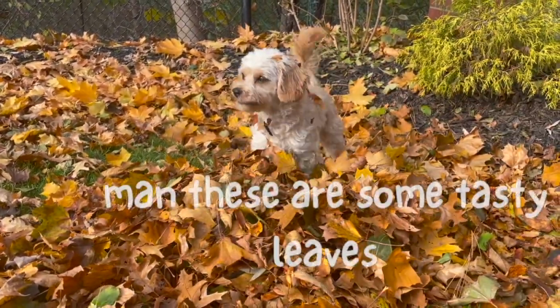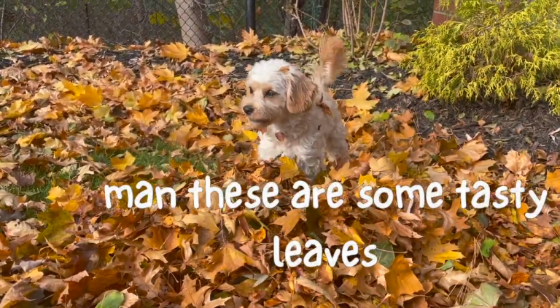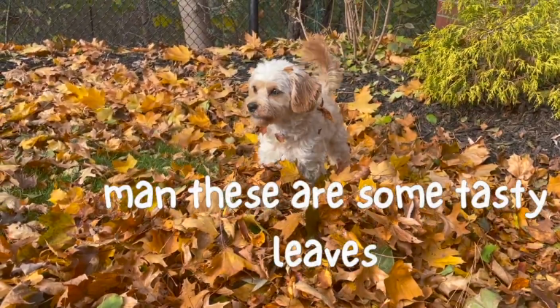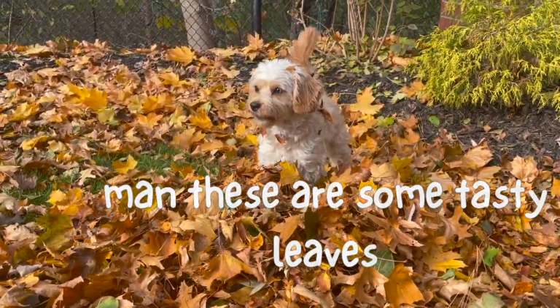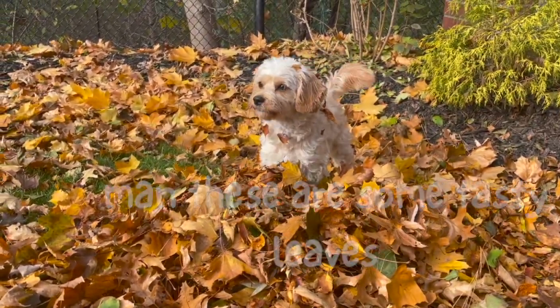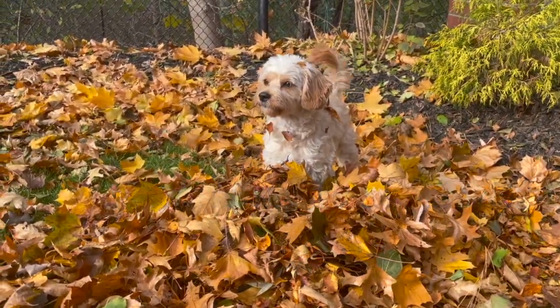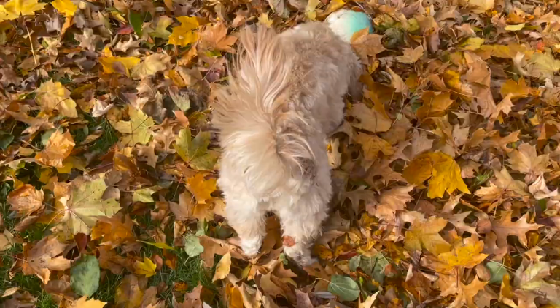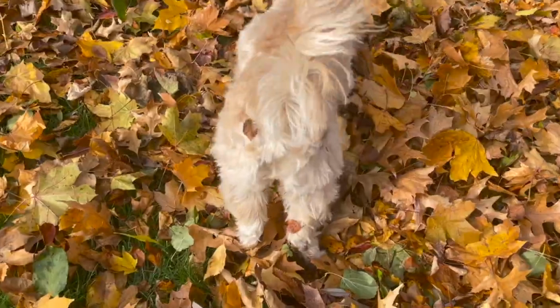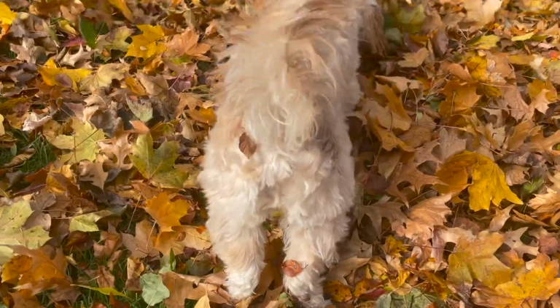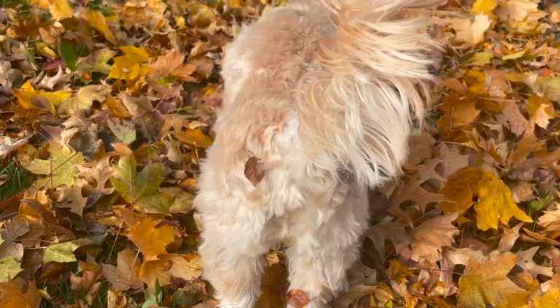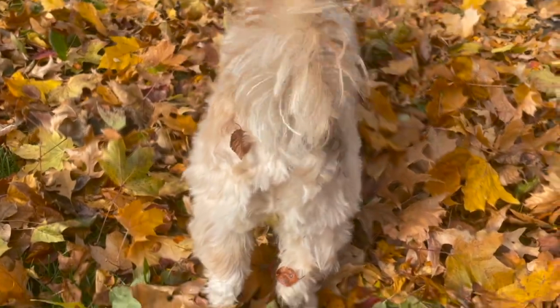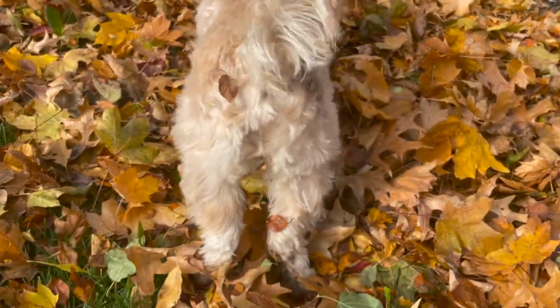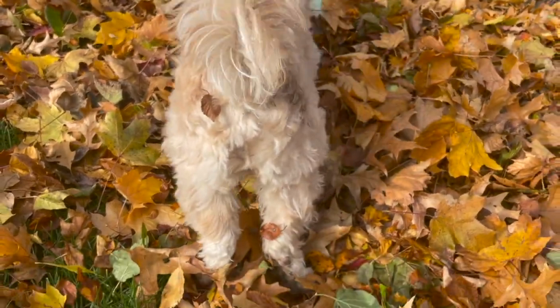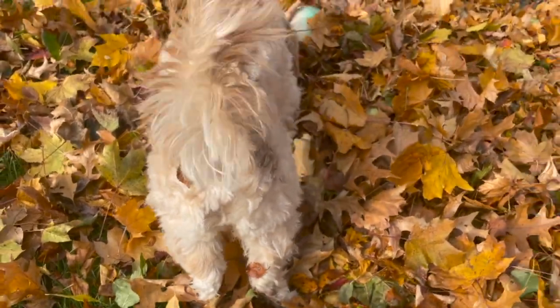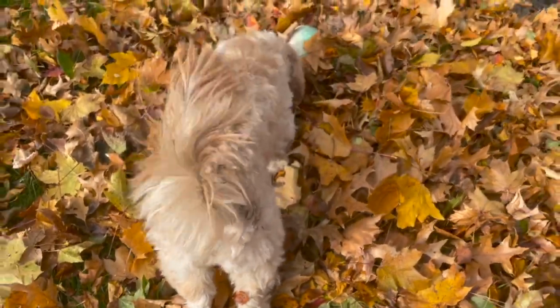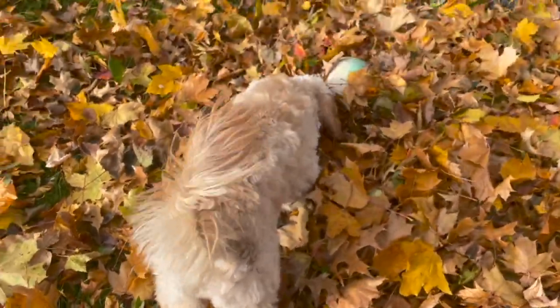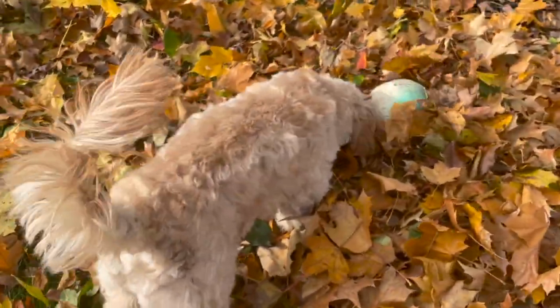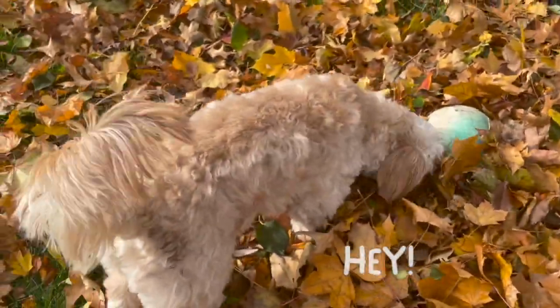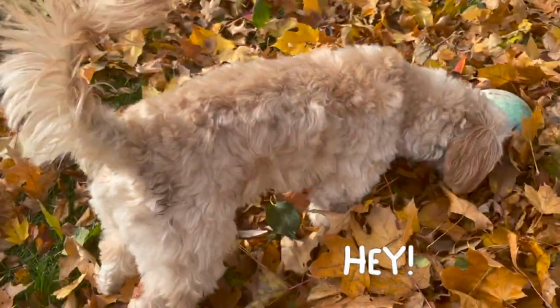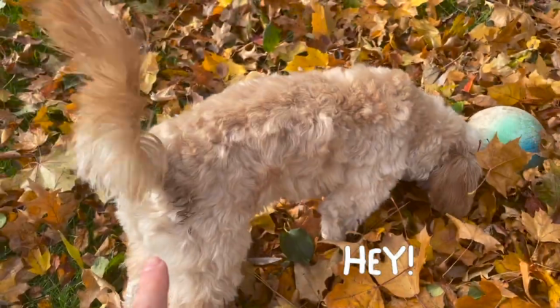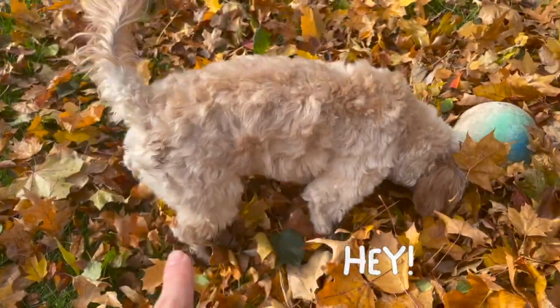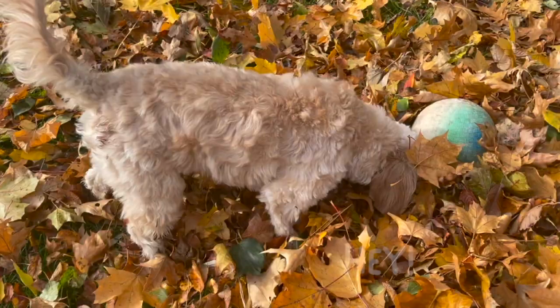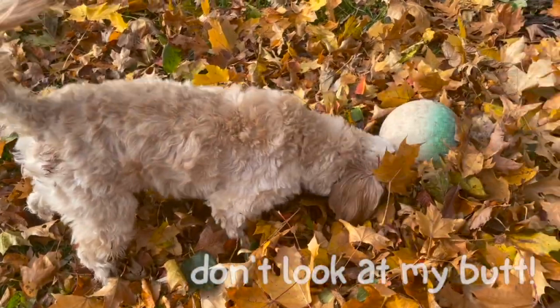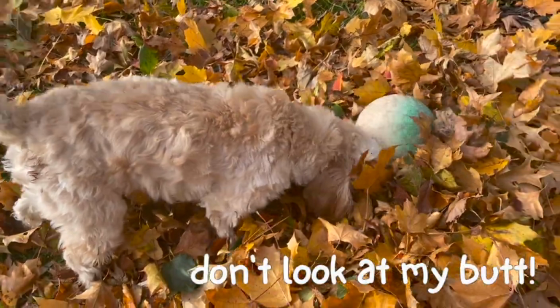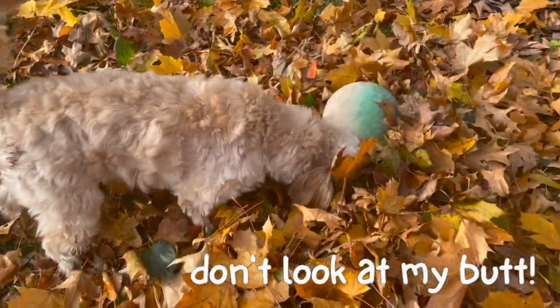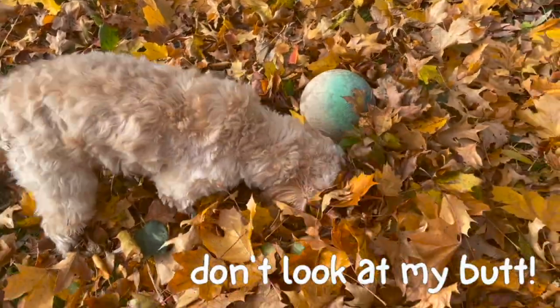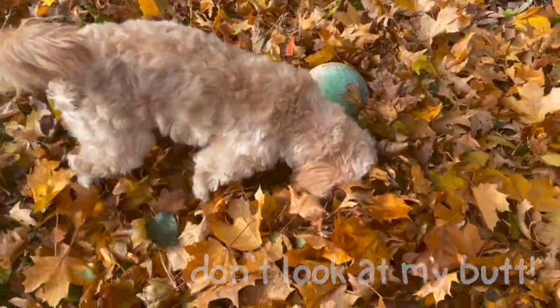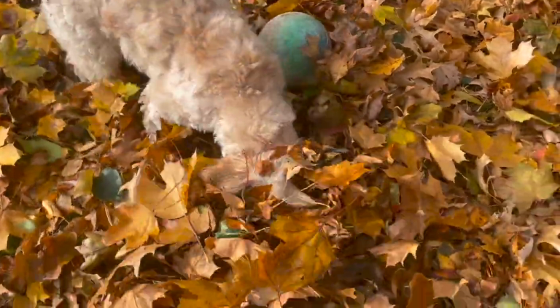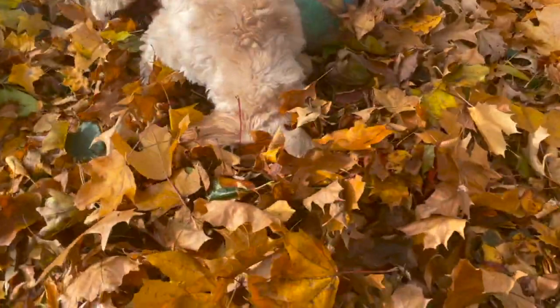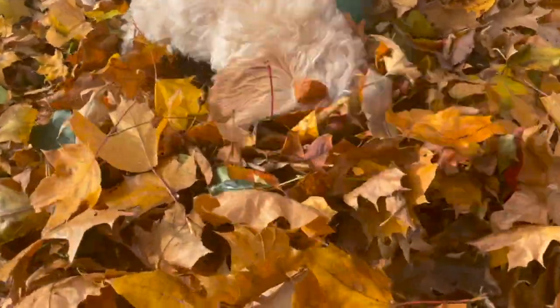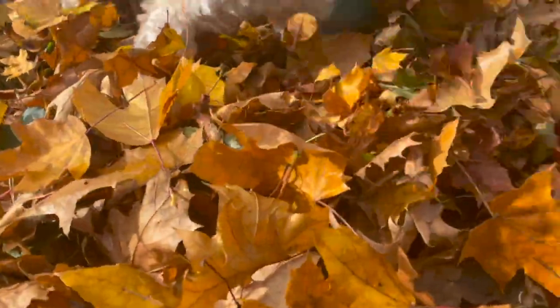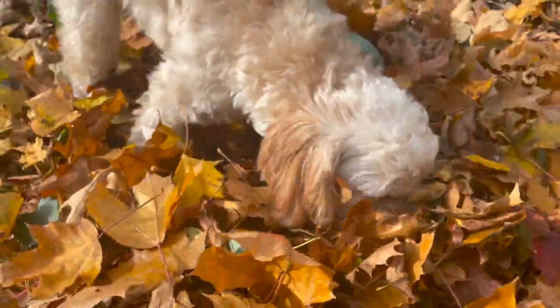Where's your ball, Sophie? She's got leaves all over her butt and dirt on her butt. What a dirty puppy. What are you looking for in there?